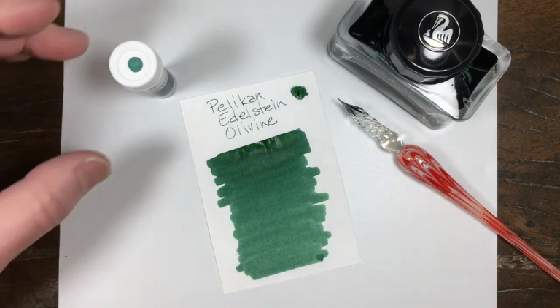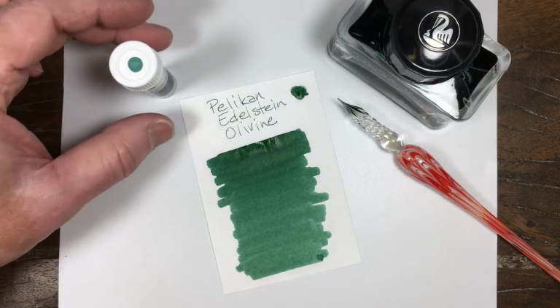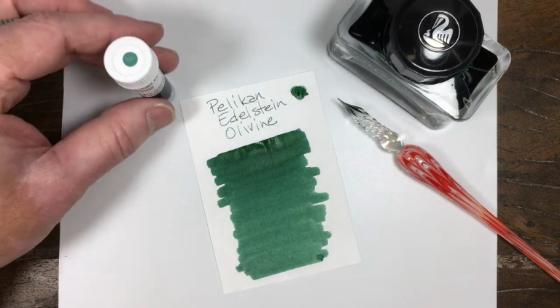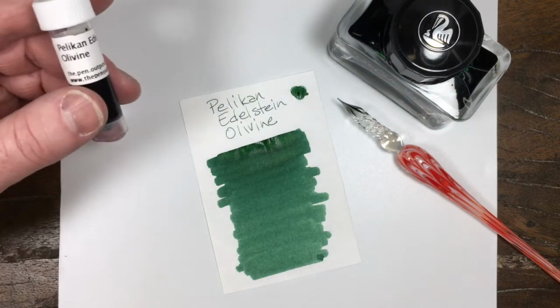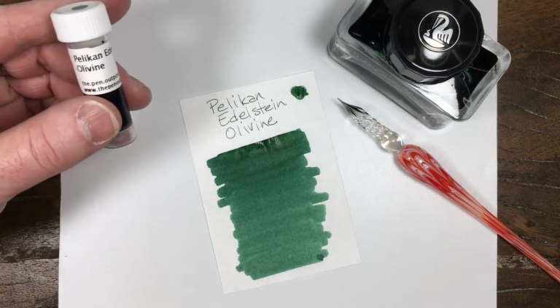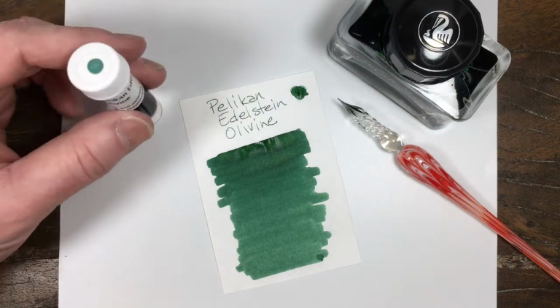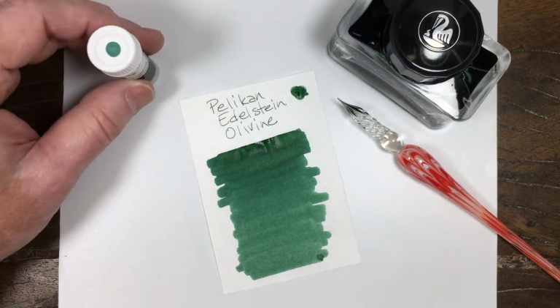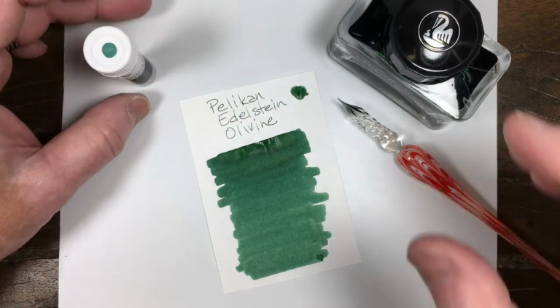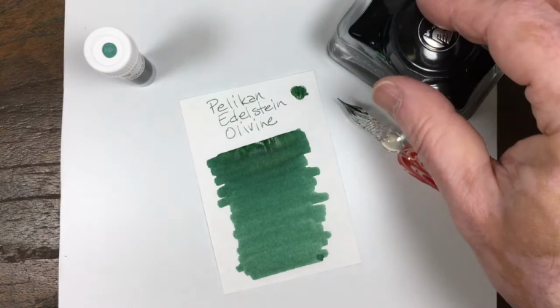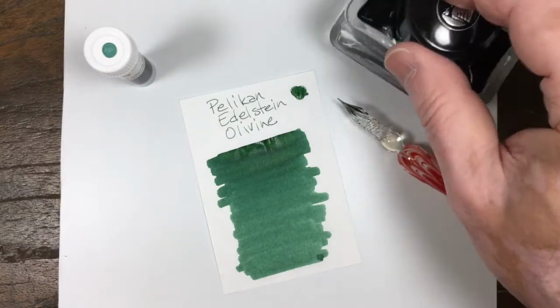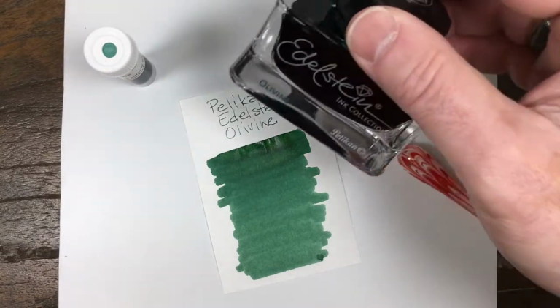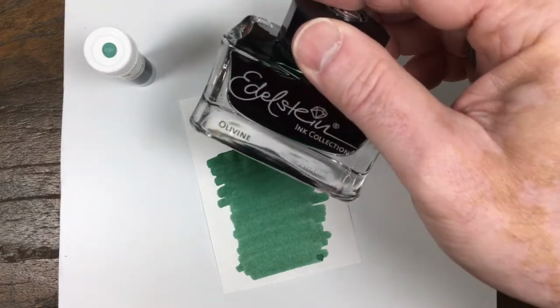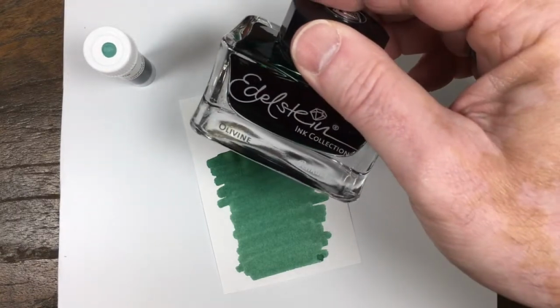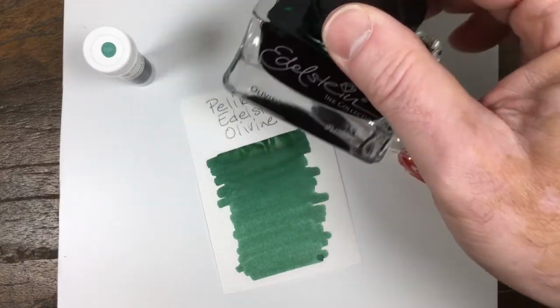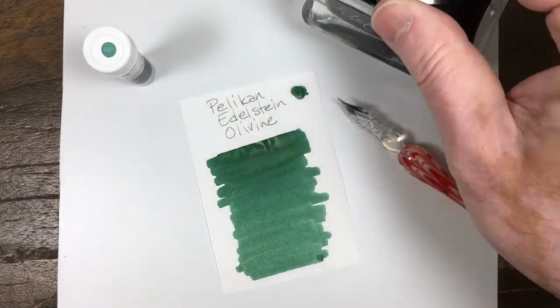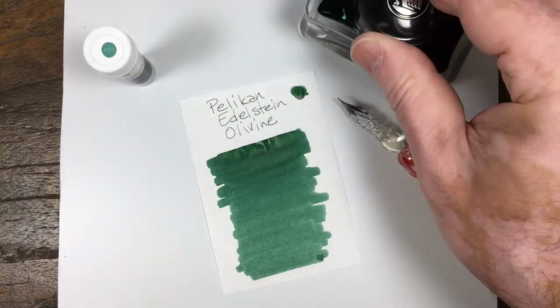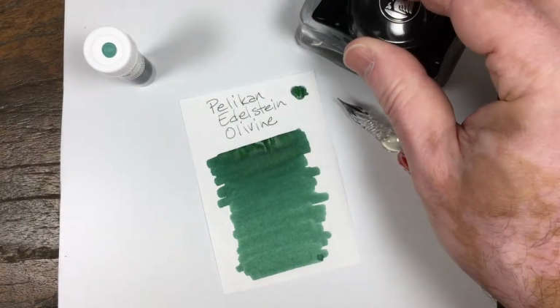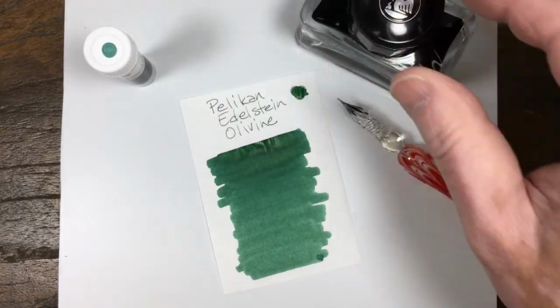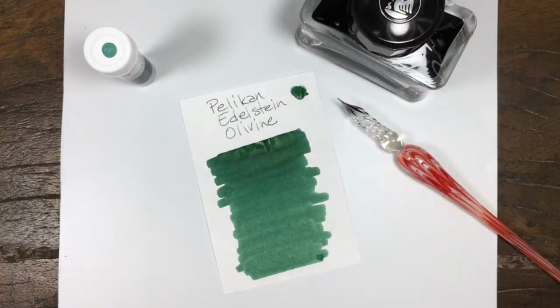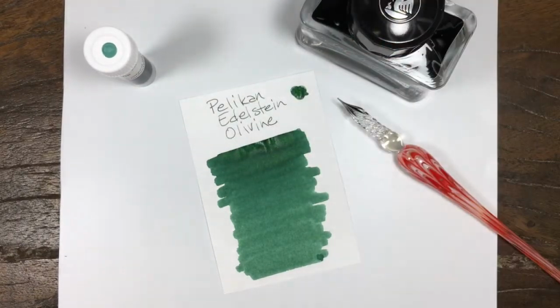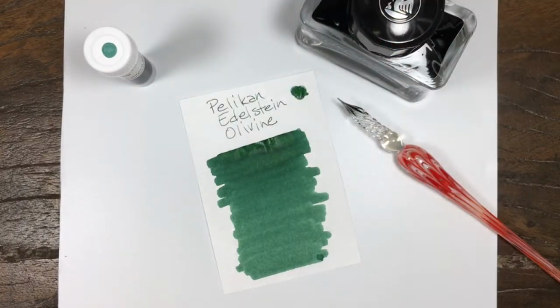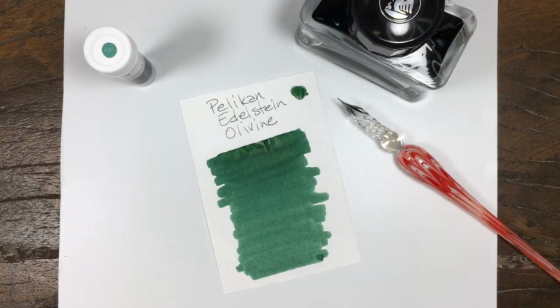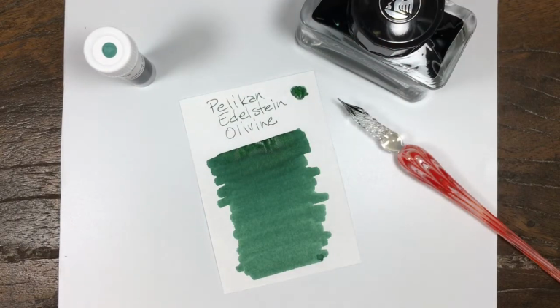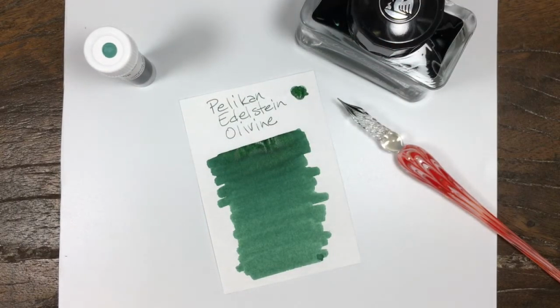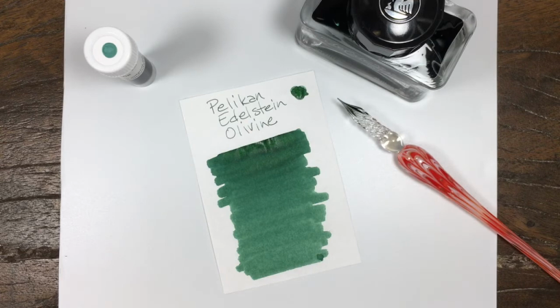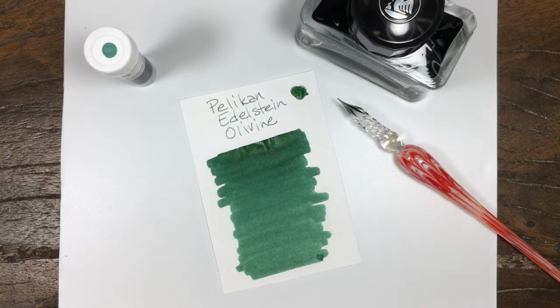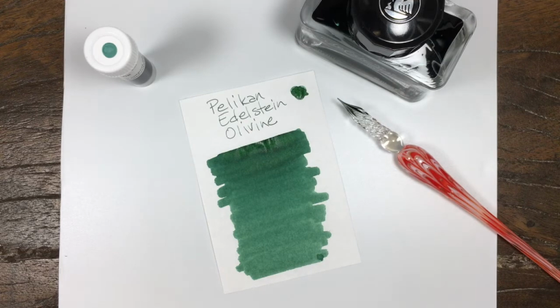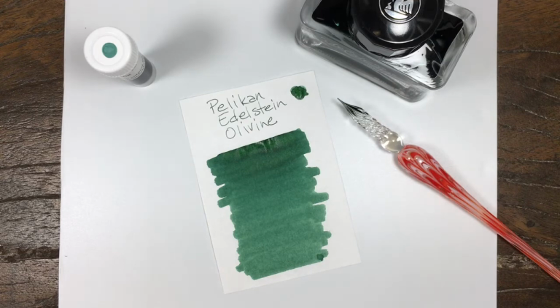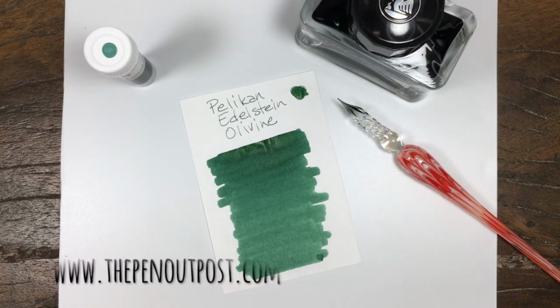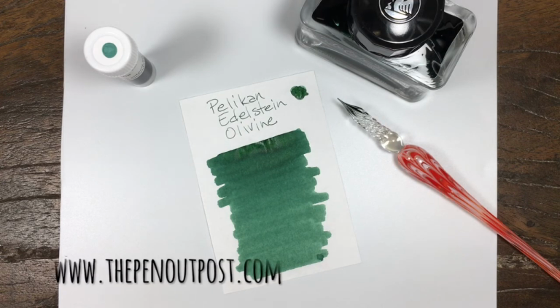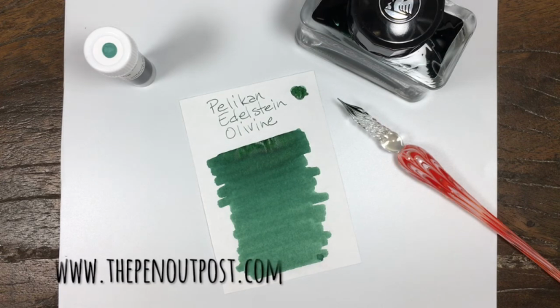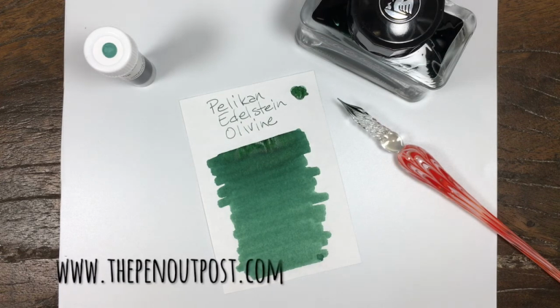This ink is available in a 3ml sample, in a 50ml bottle — looks like that — at the Pen Outpost on eBay and thepenoutpost.com. Thanks for watching.